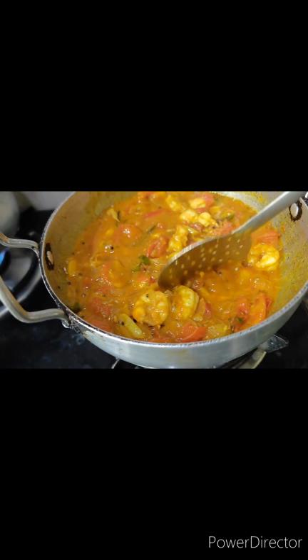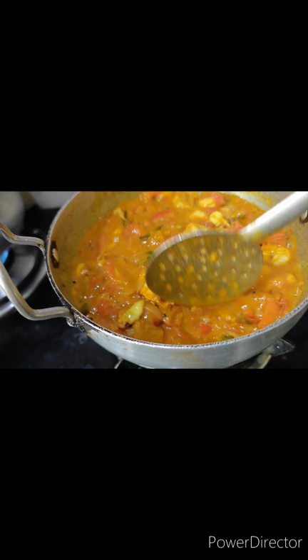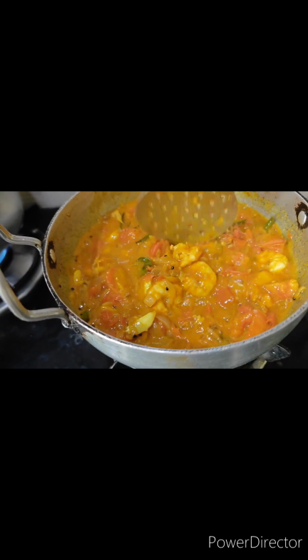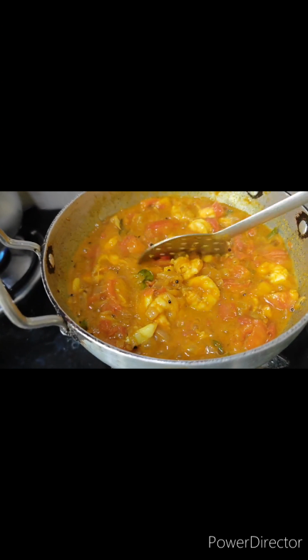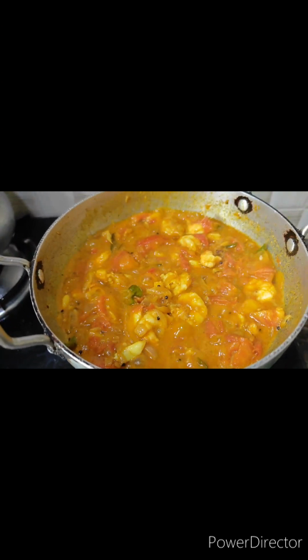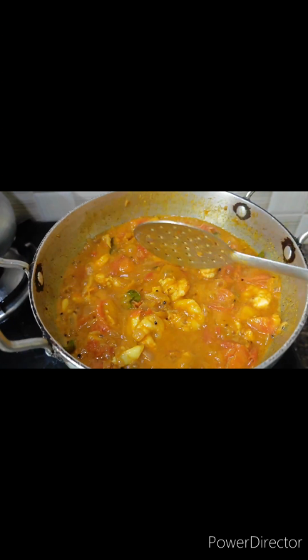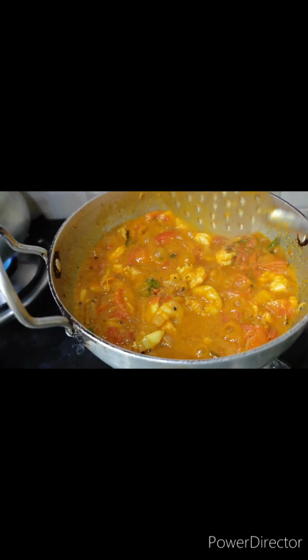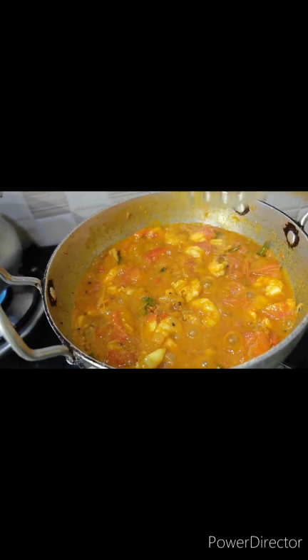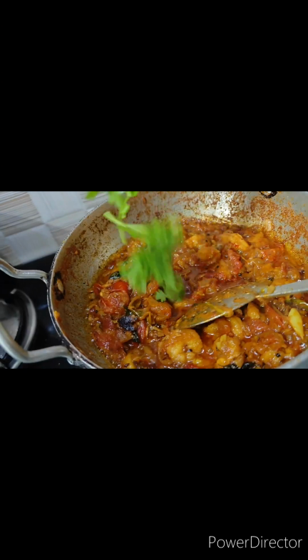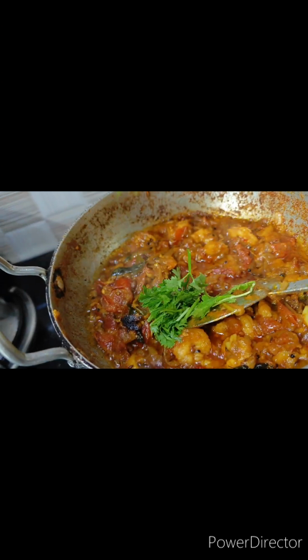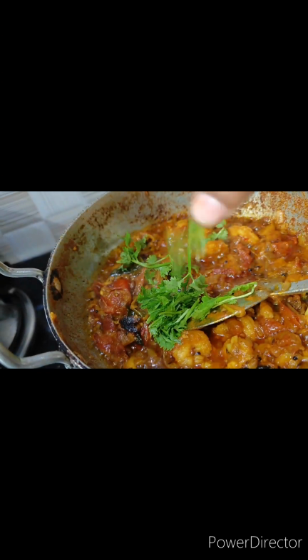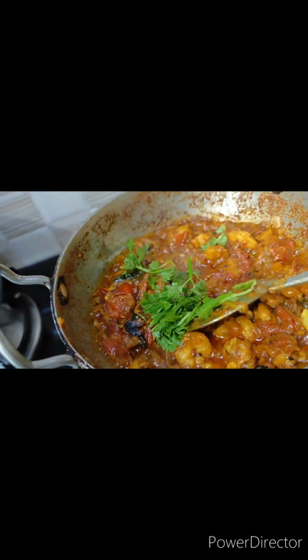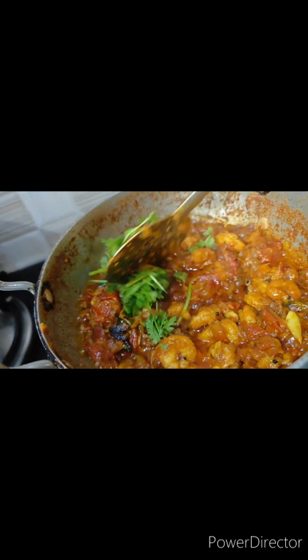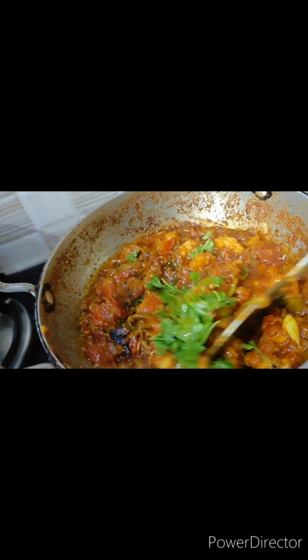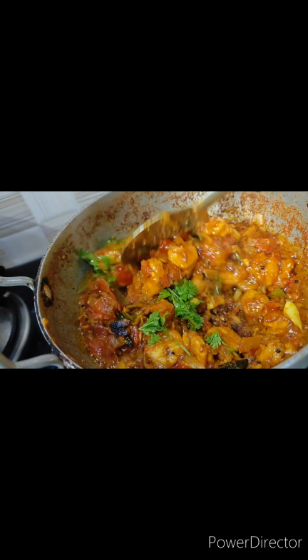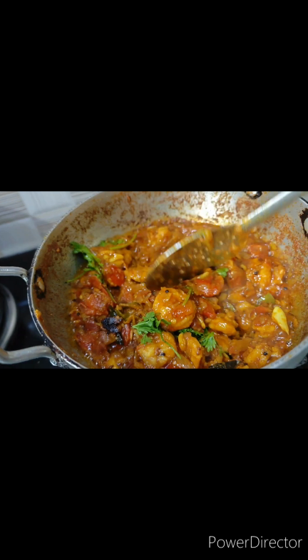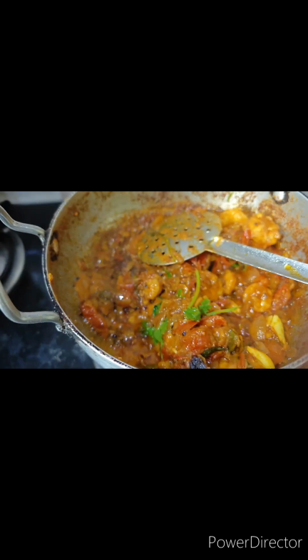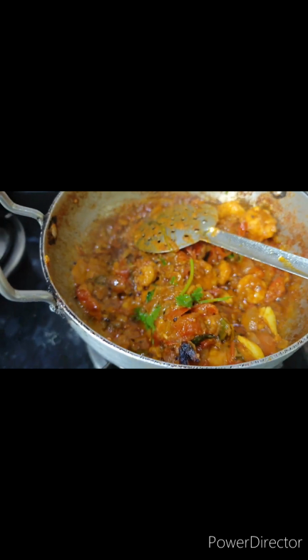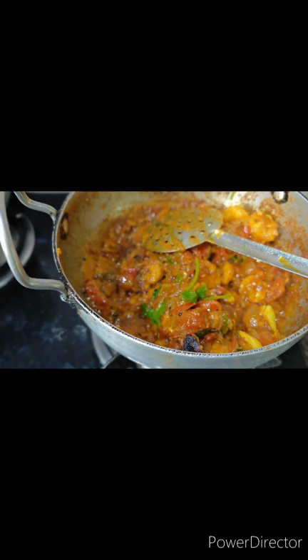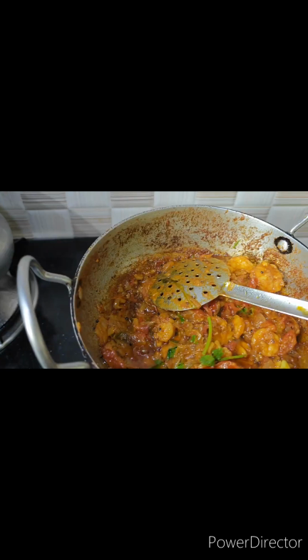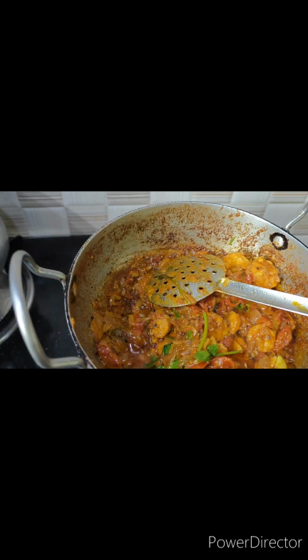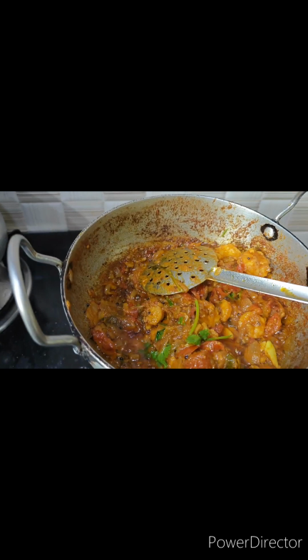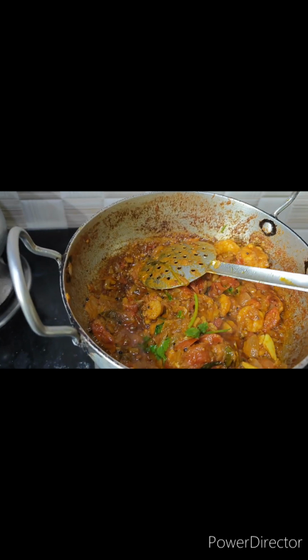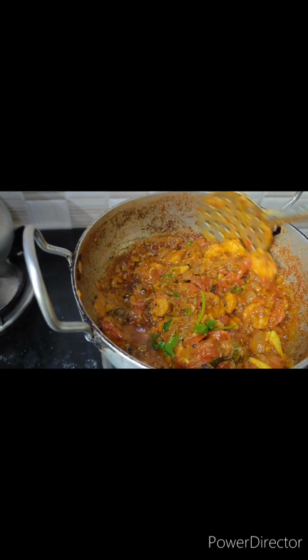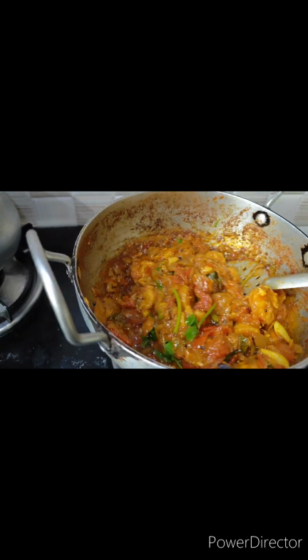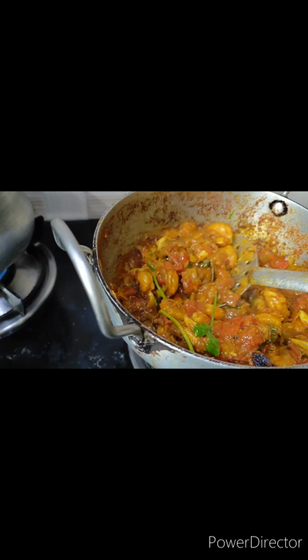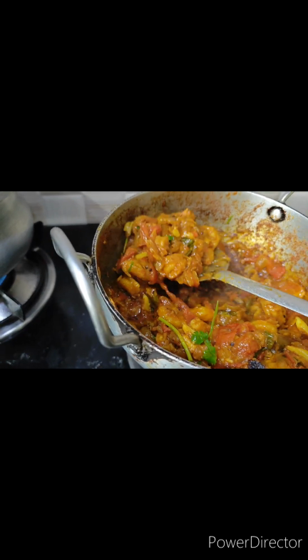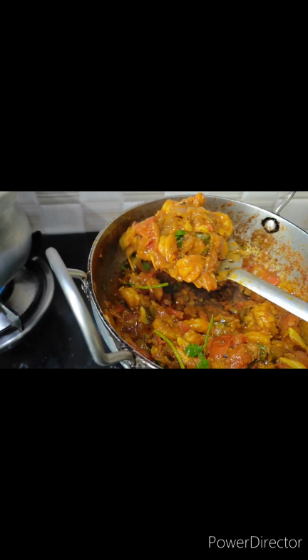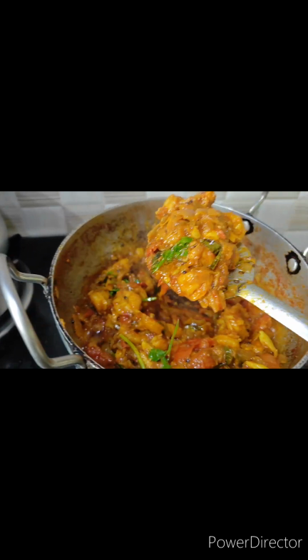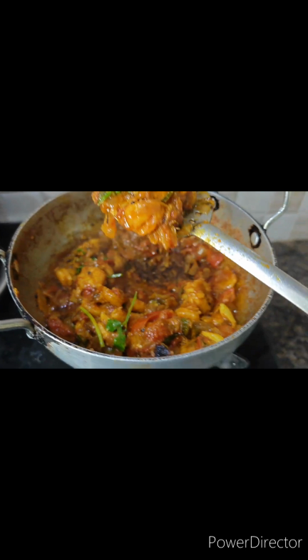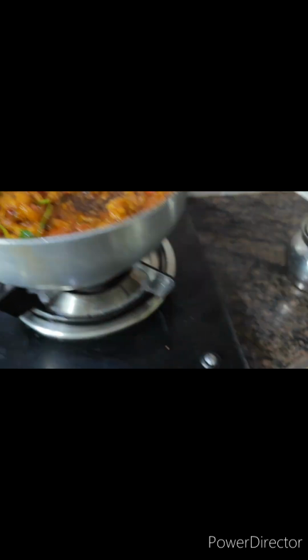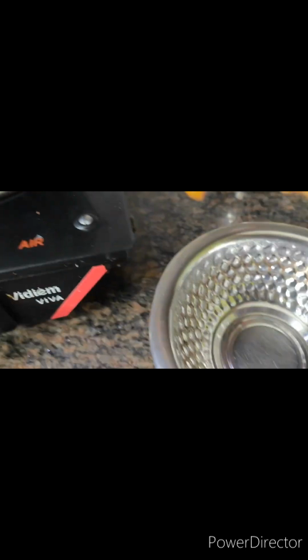The rice, chapati, and noodles are dry. The soup is ready to be done.